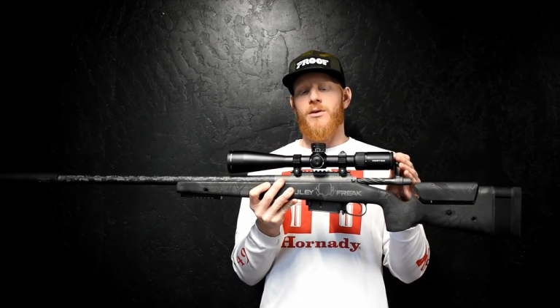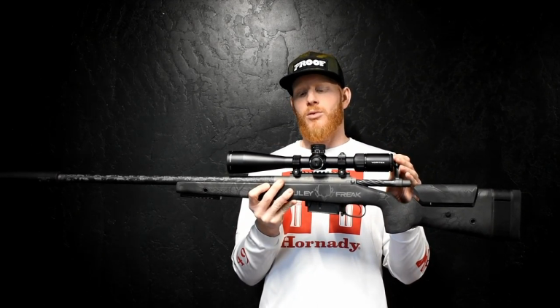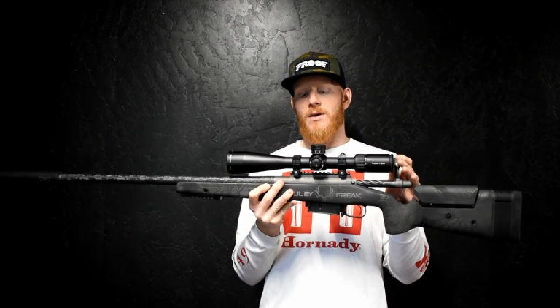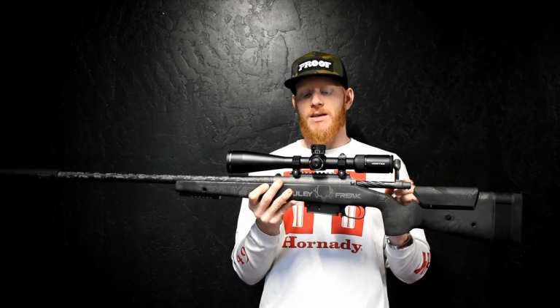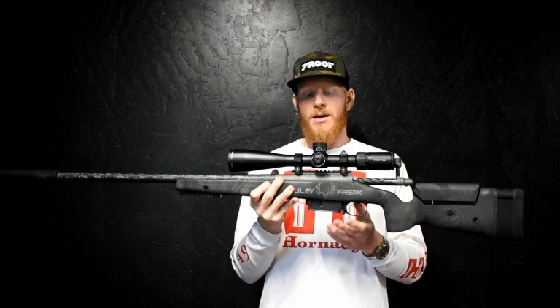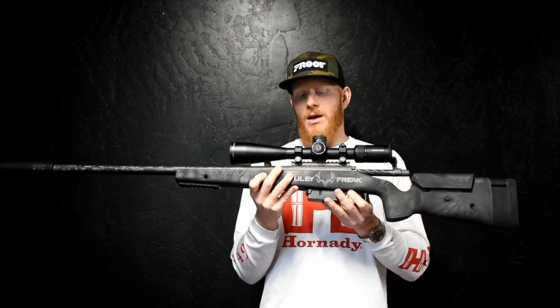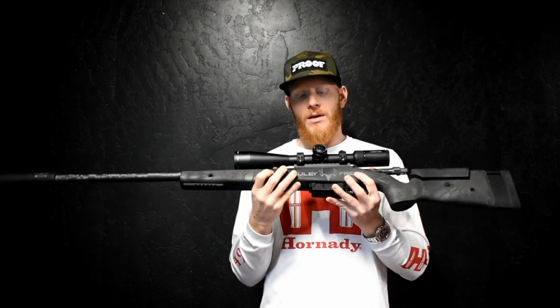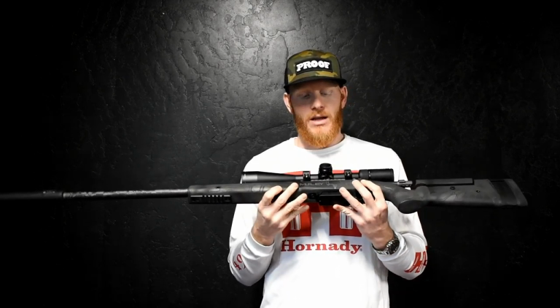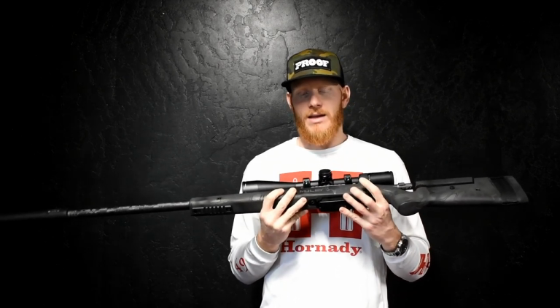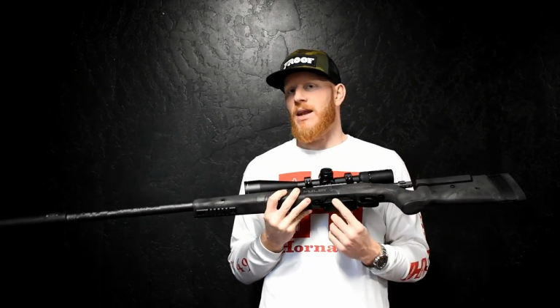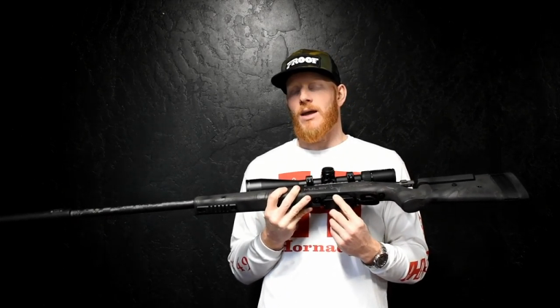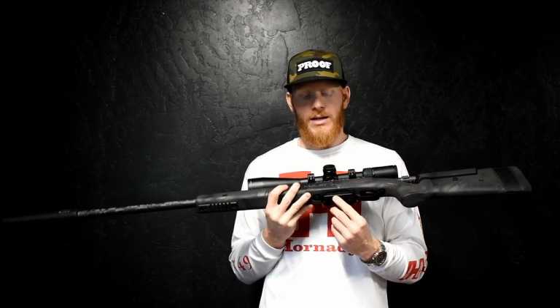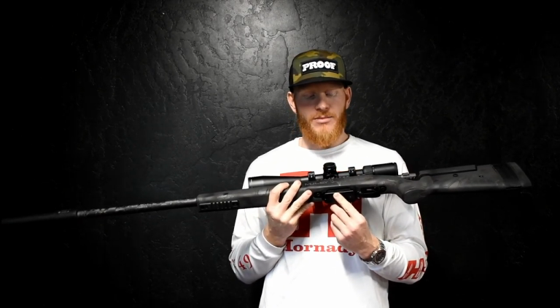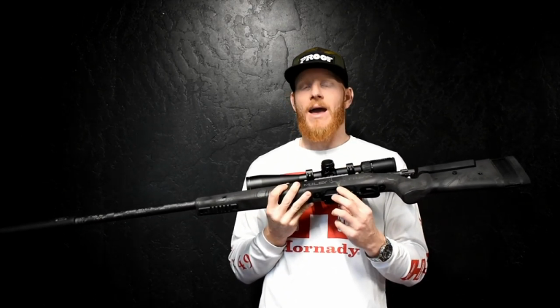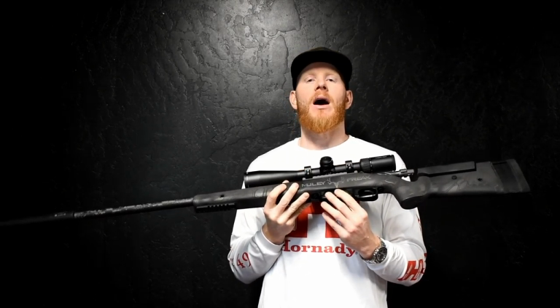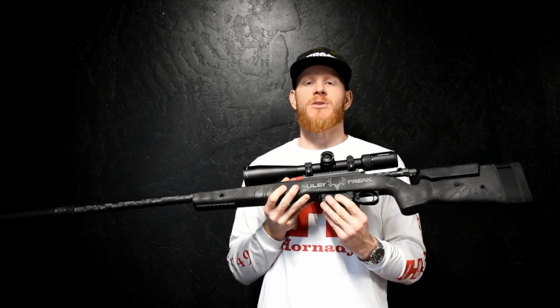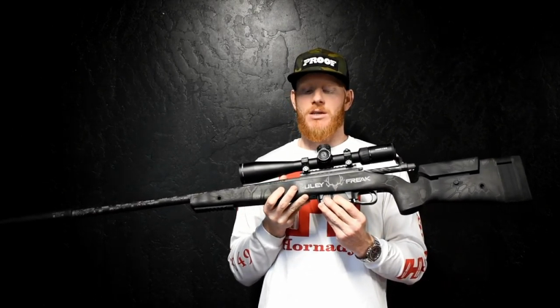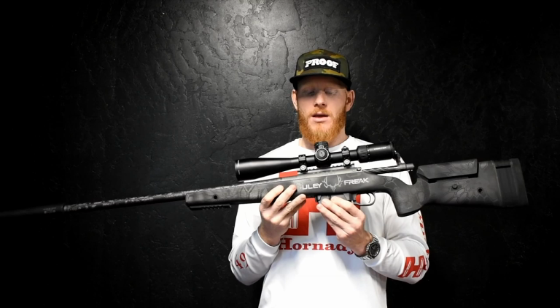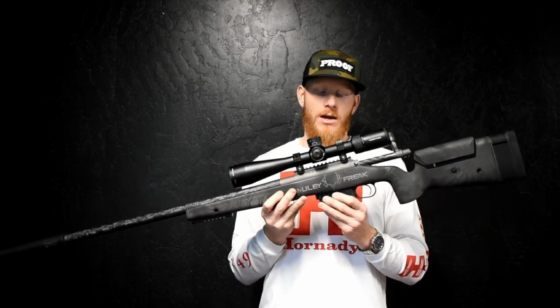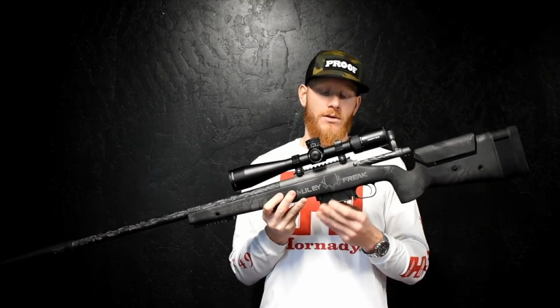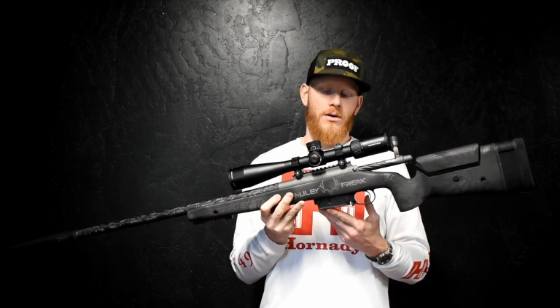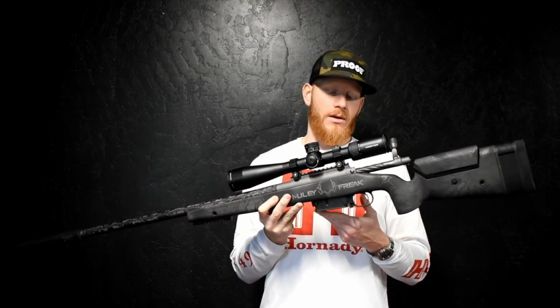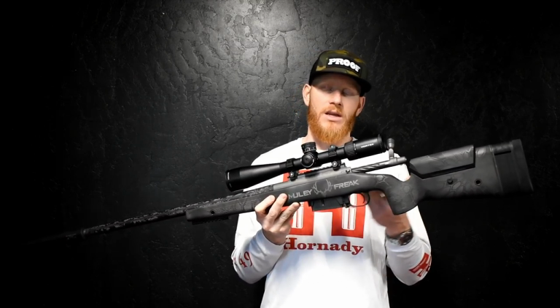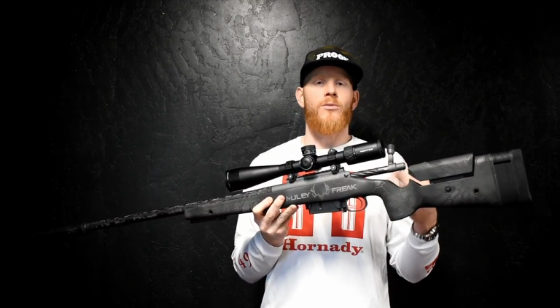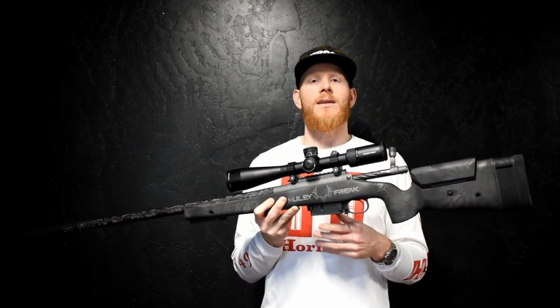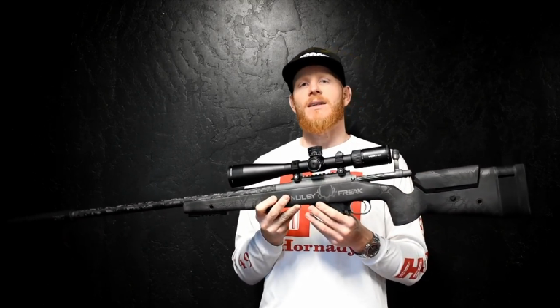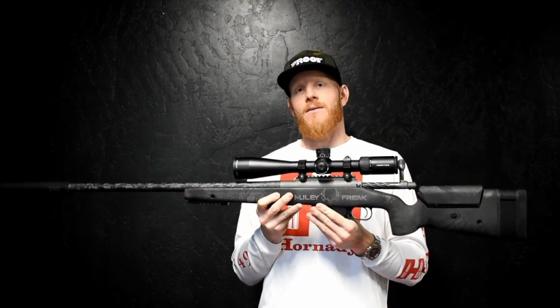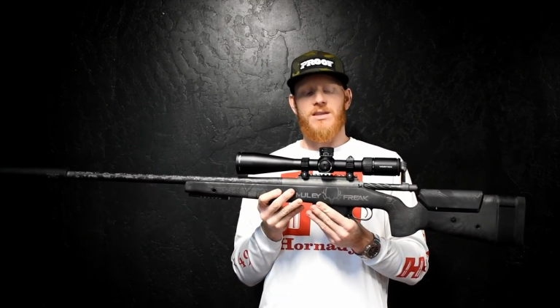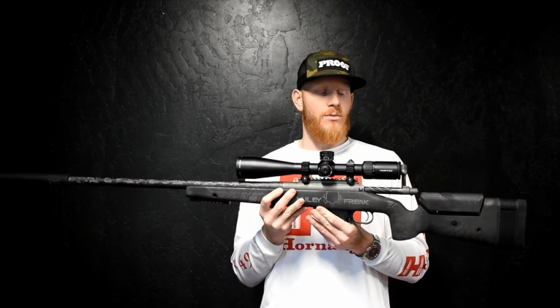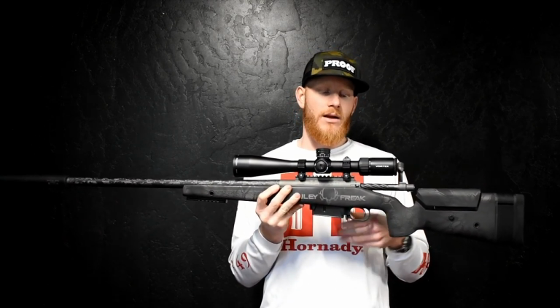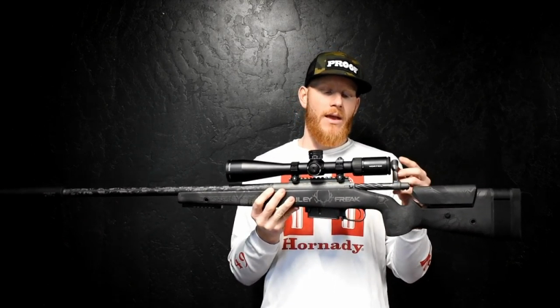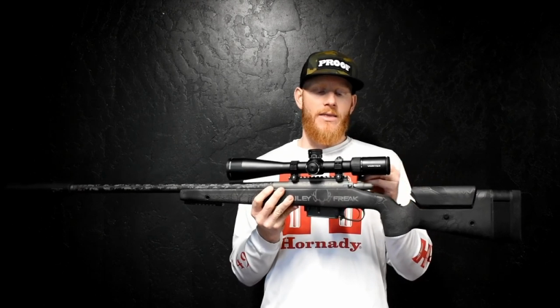Here's another thing I did that adds weight: a detachable mag by Hawkins Precision. You could go with a hinged floor plate instead, which would obviously save you some weight there.